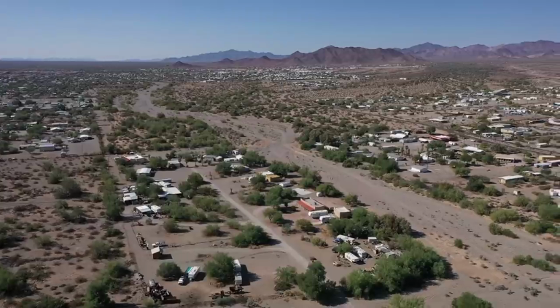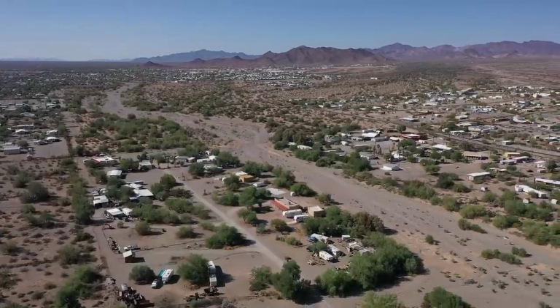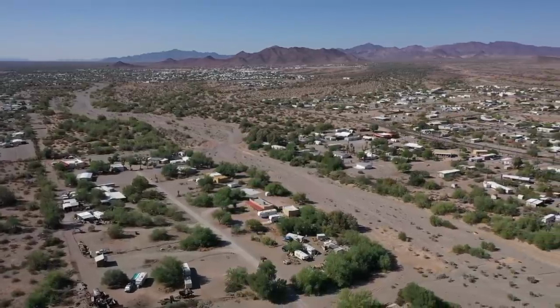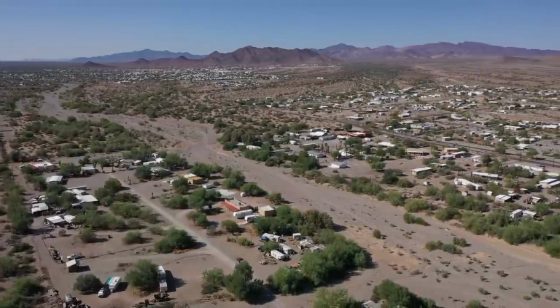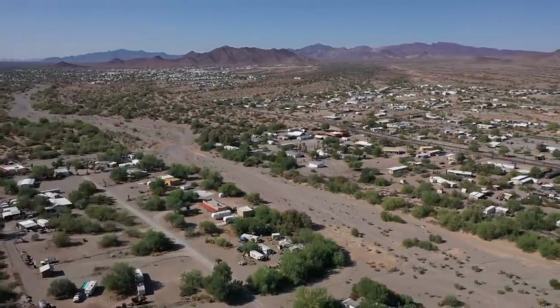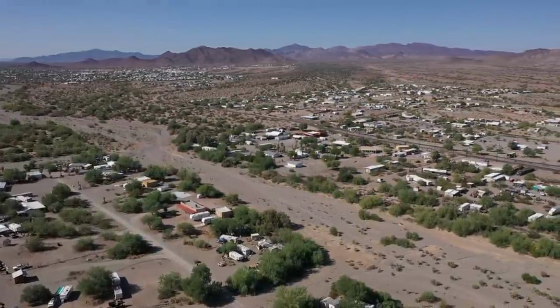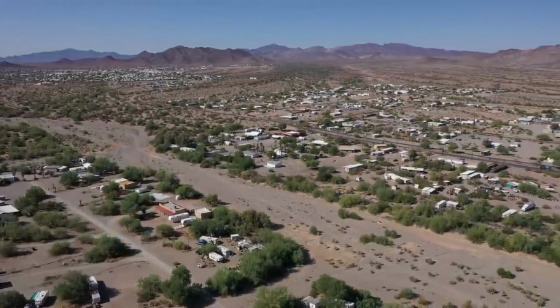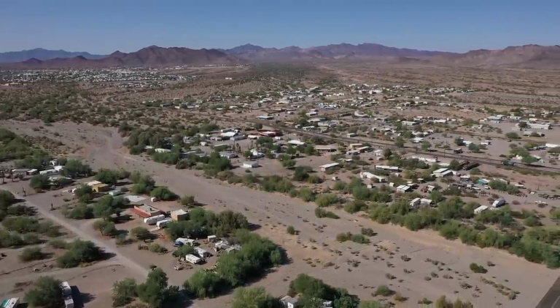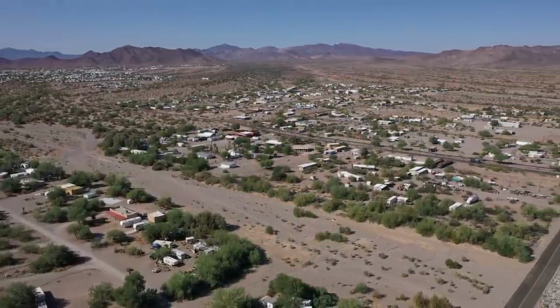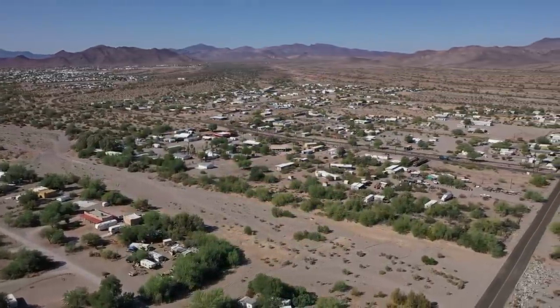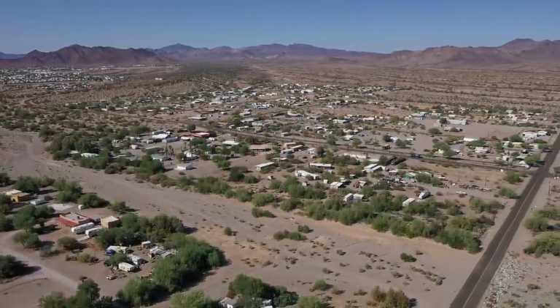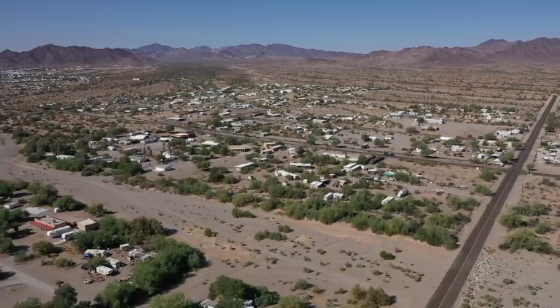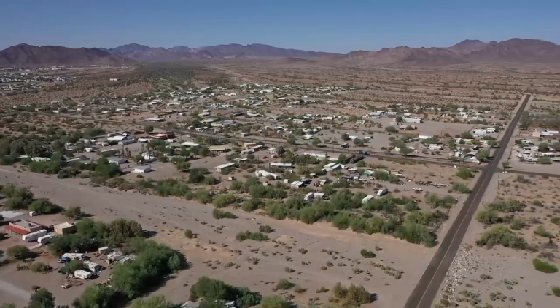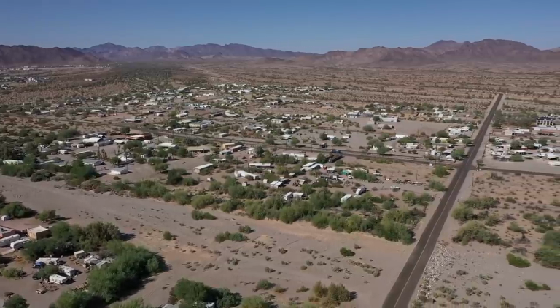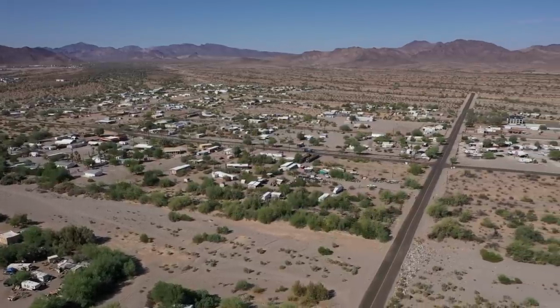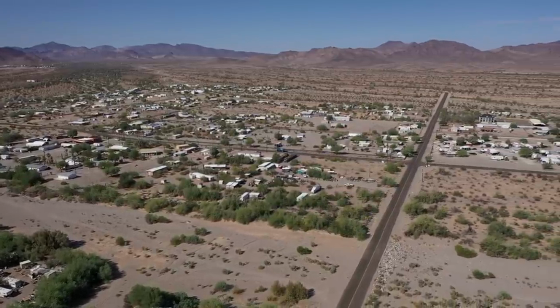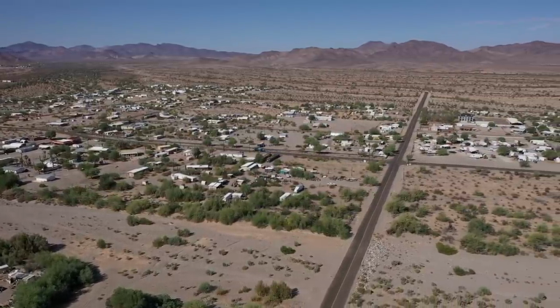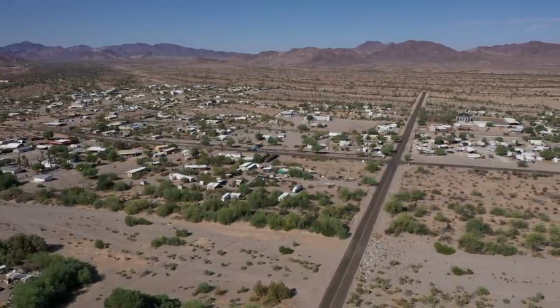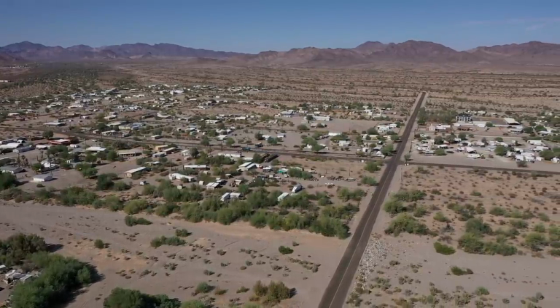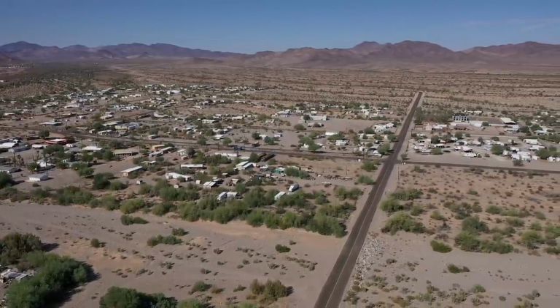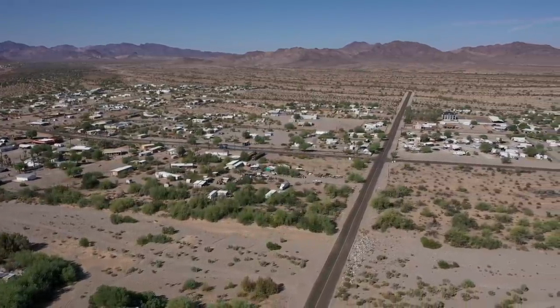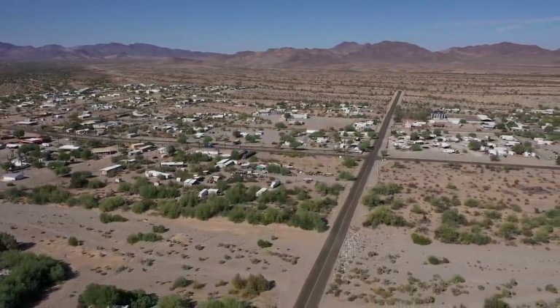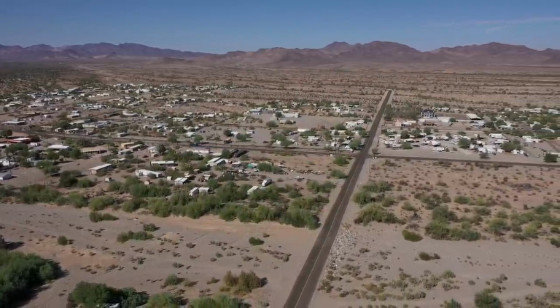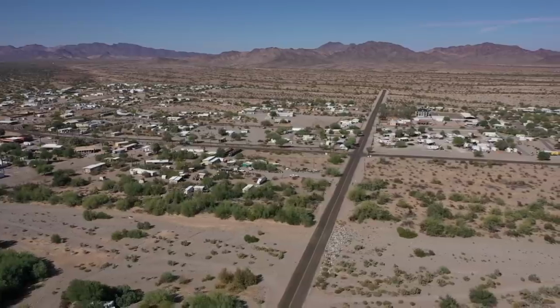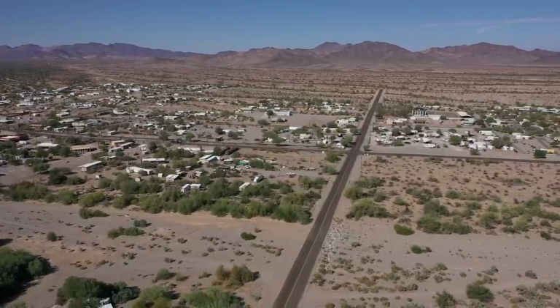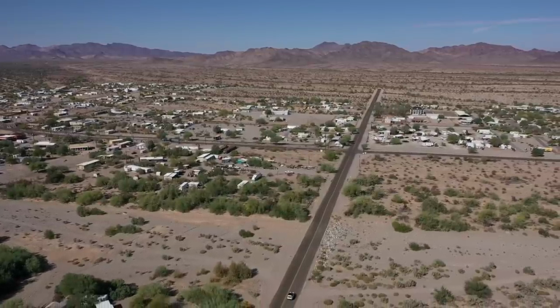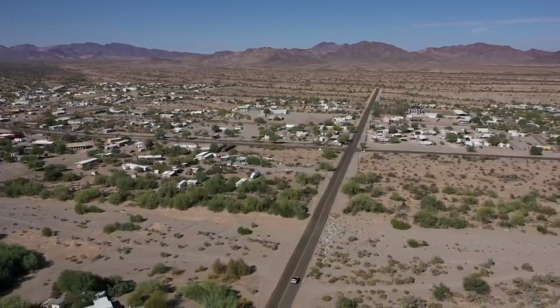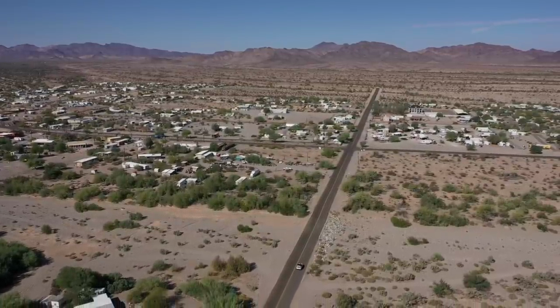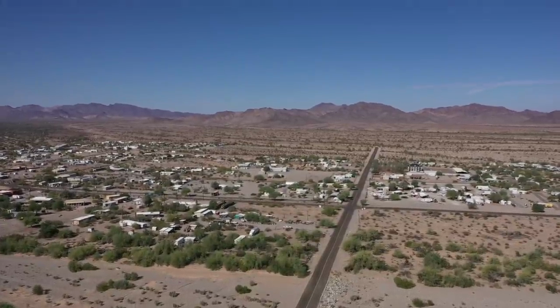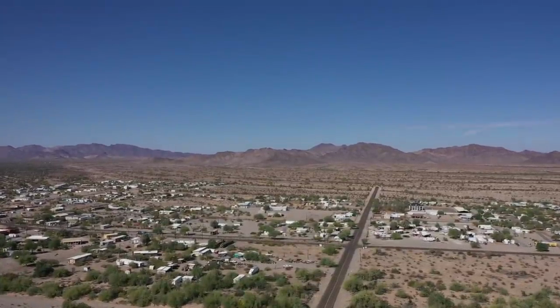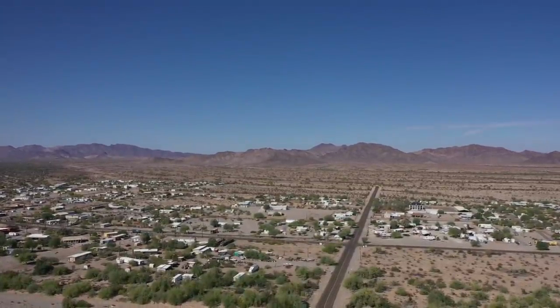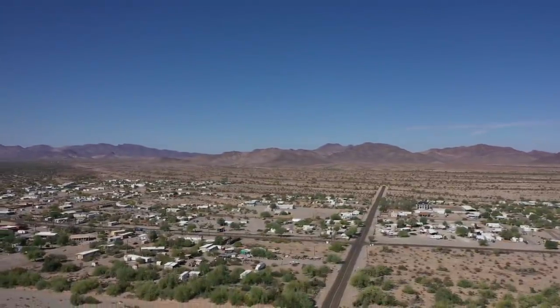And we're only getting started — we've got a bunch more to go, more parks. This is your aerial RV park guide for Quartzsite by Rusty RV TV.